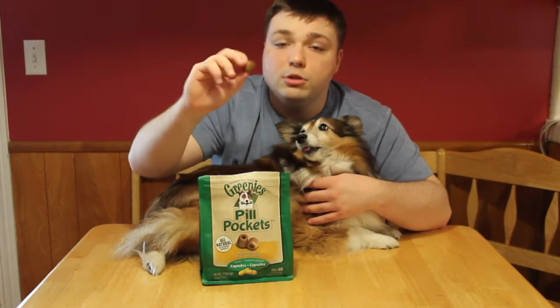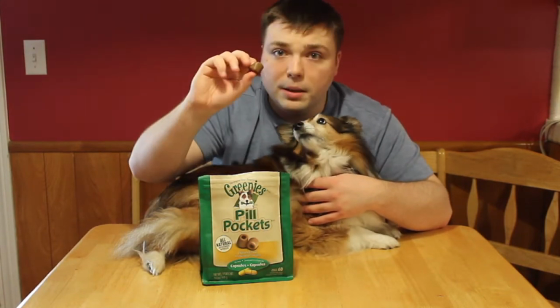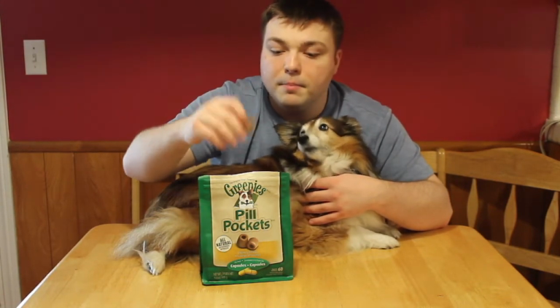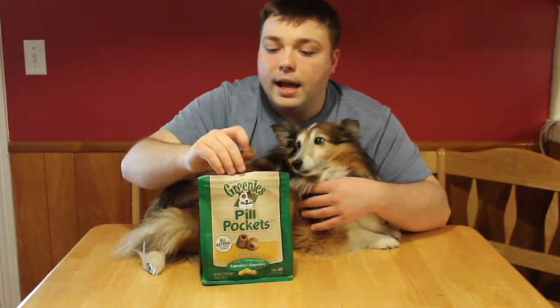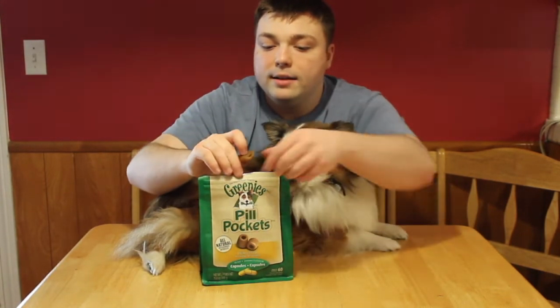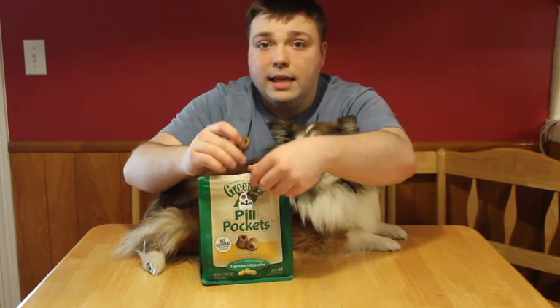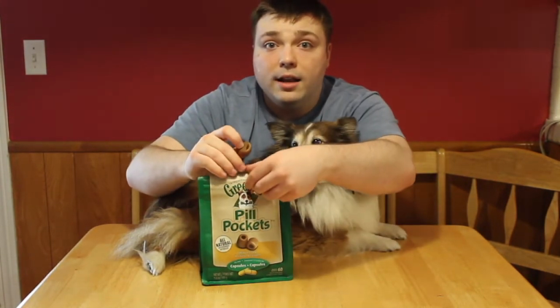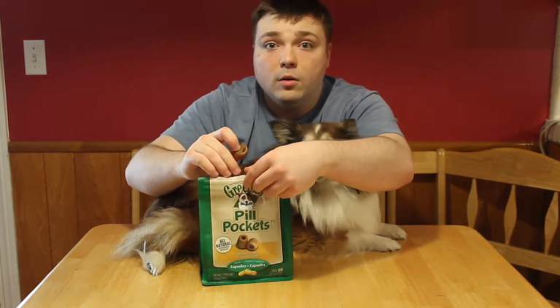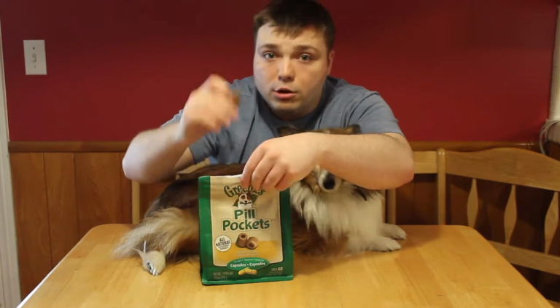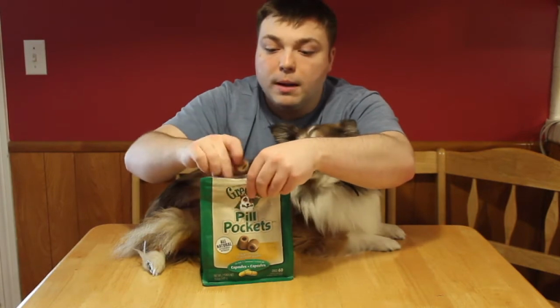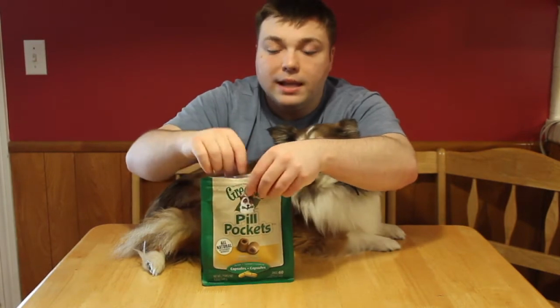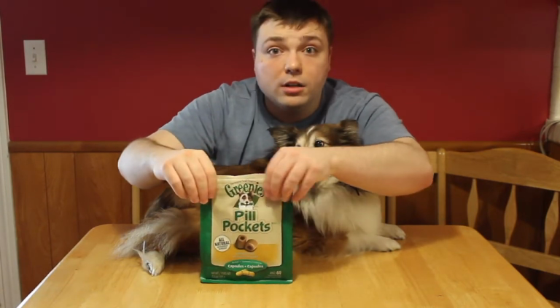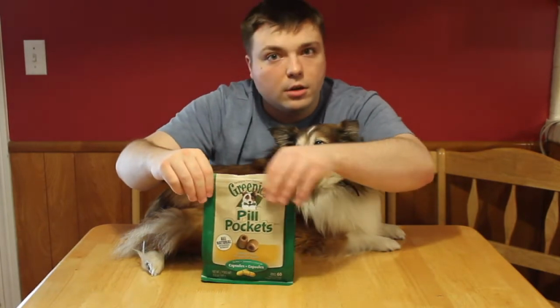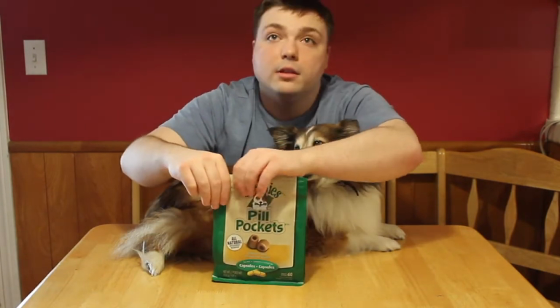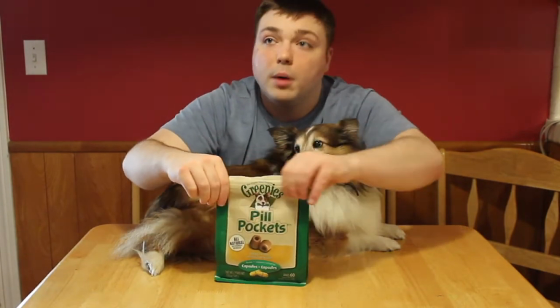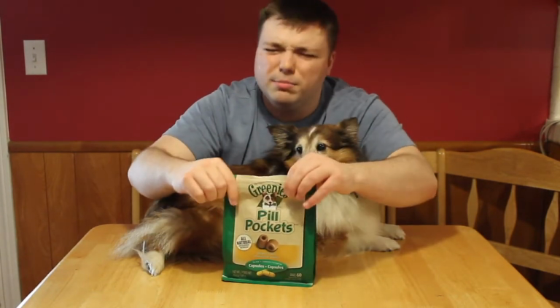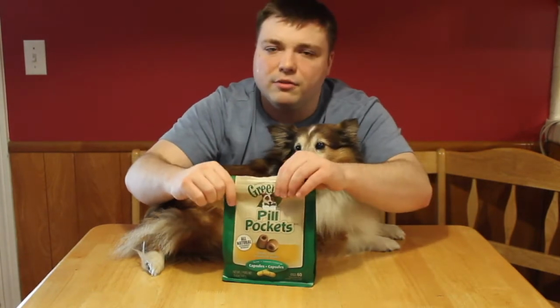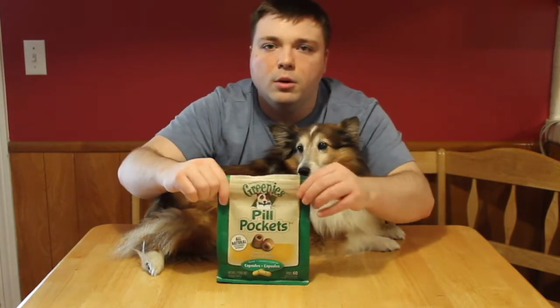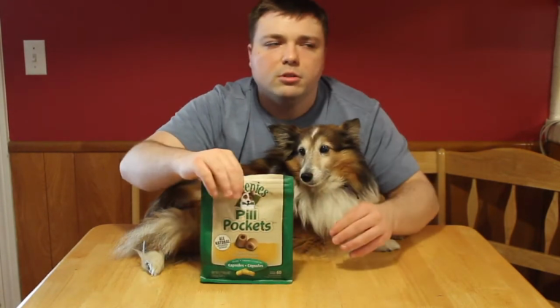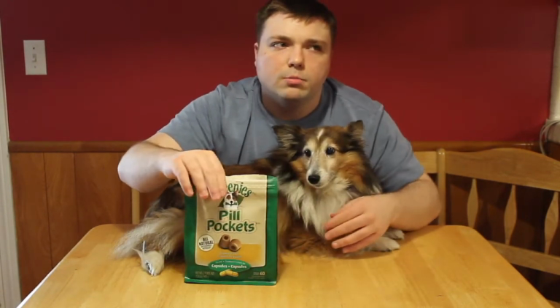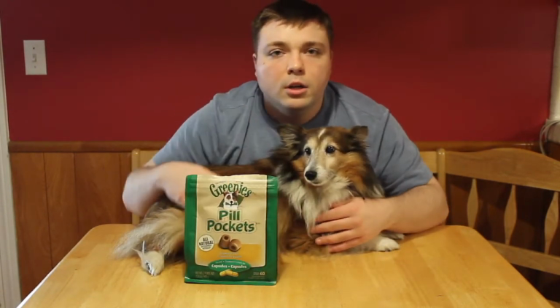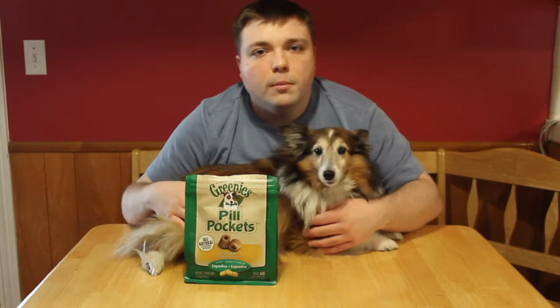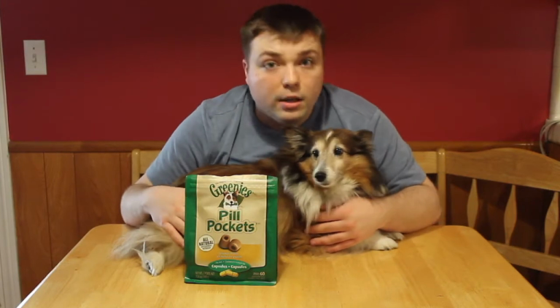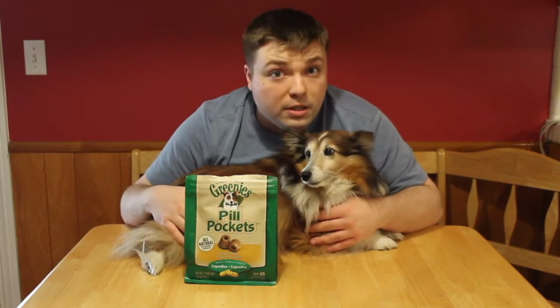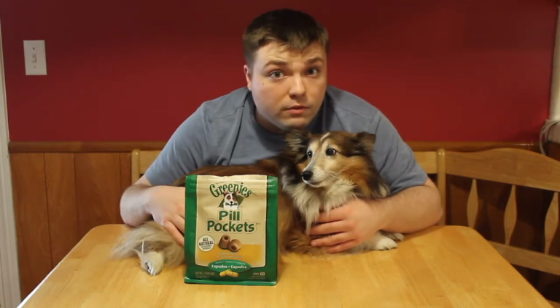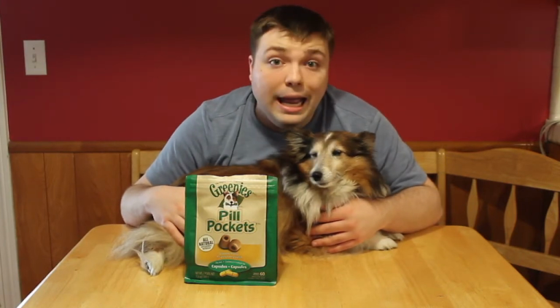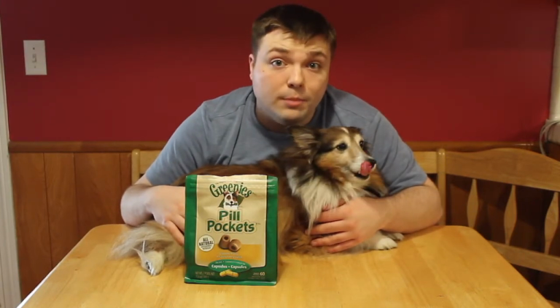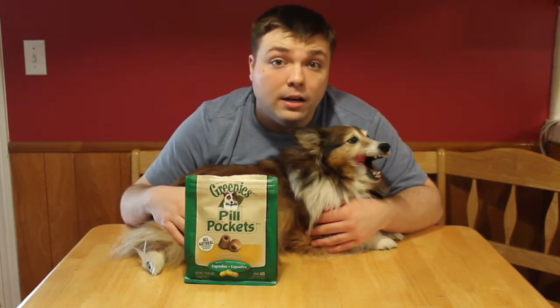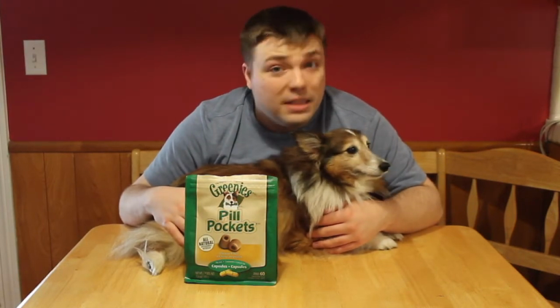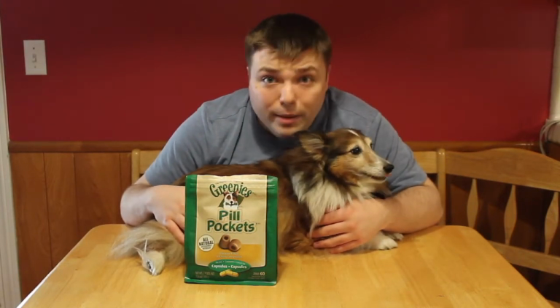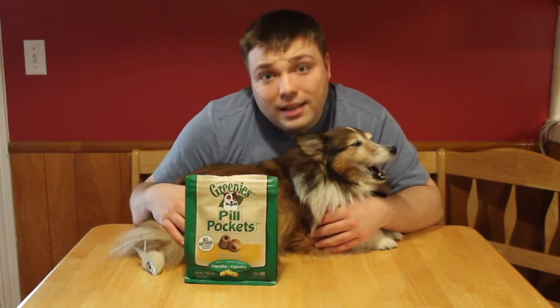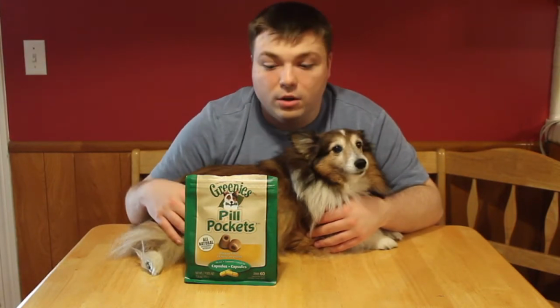You stick the pill in them, then you close them up. The dog is probably smart enough to know there's something in there, but they don't care because it tastes so good.